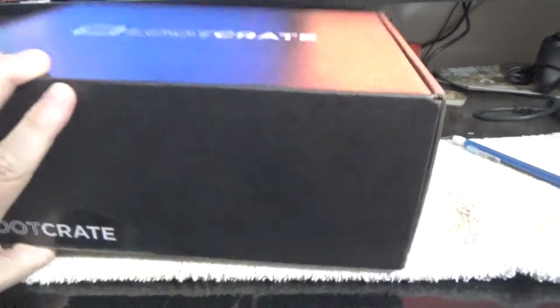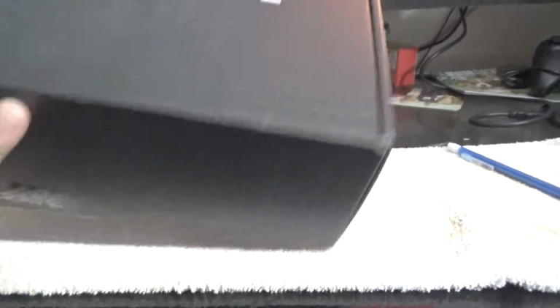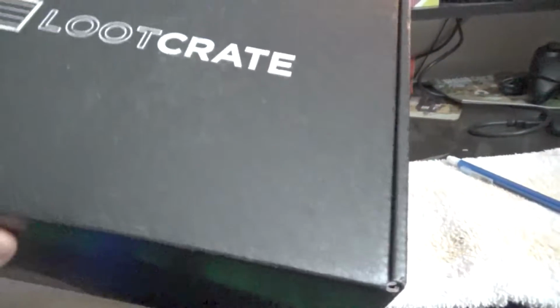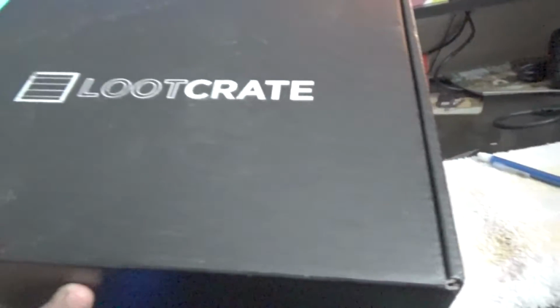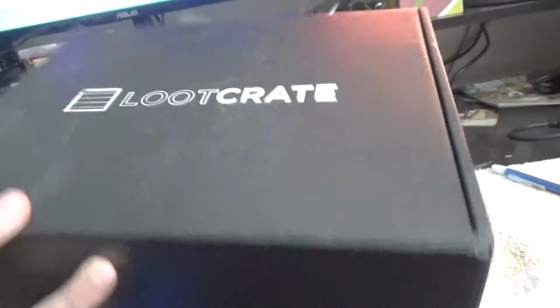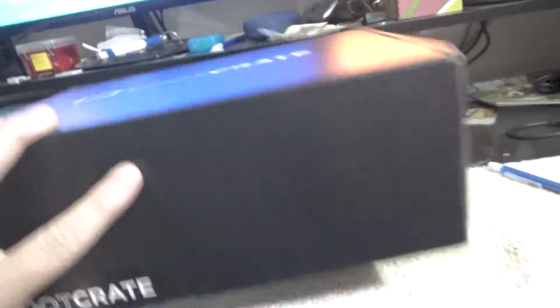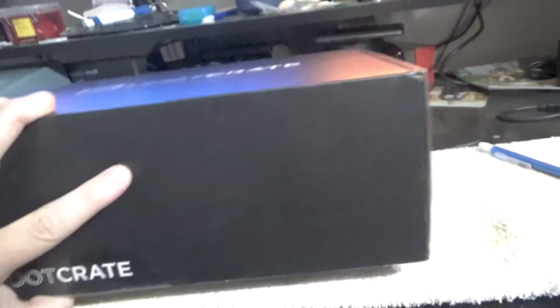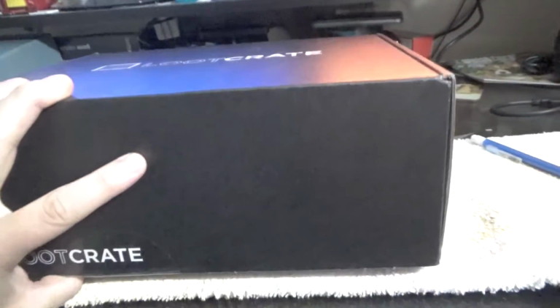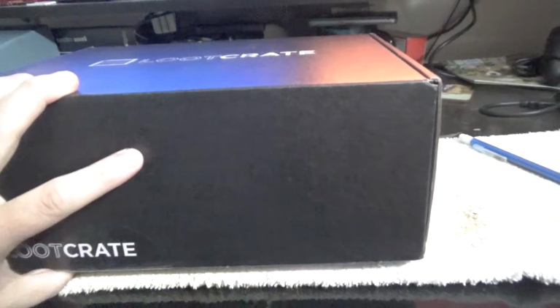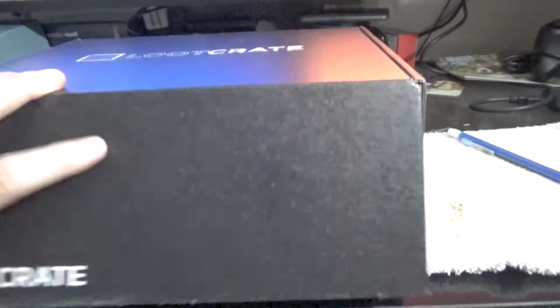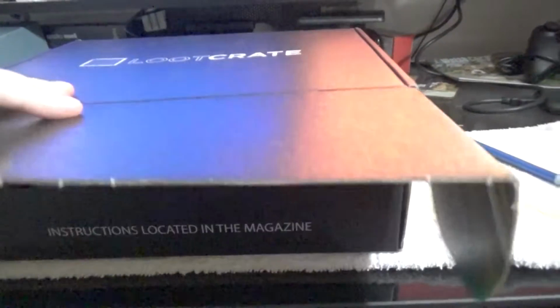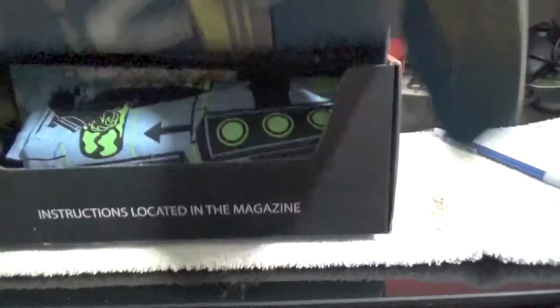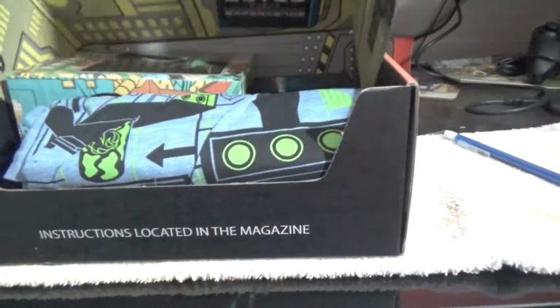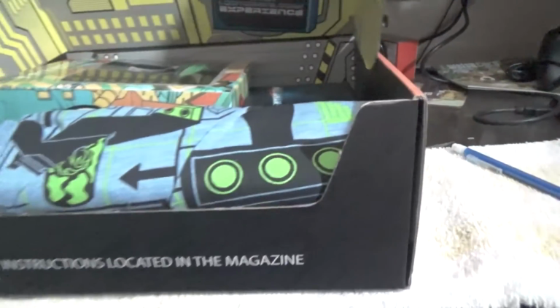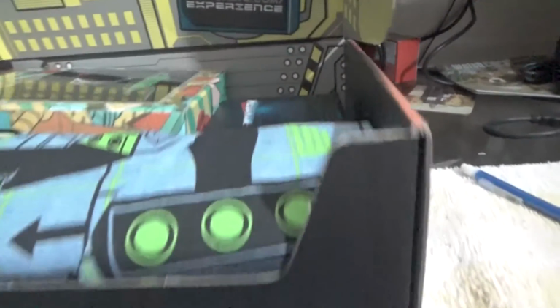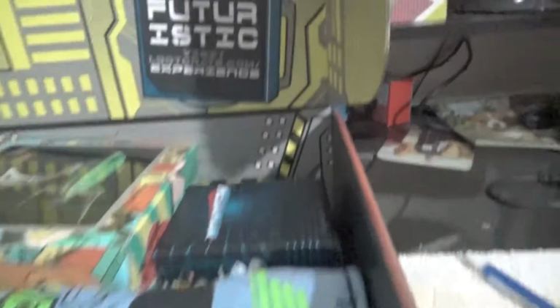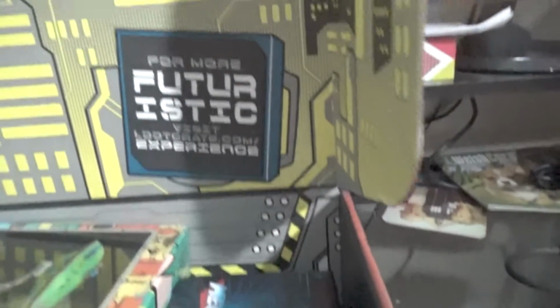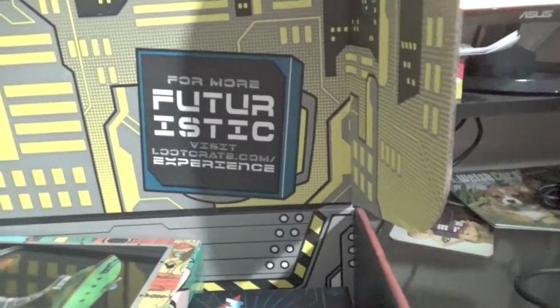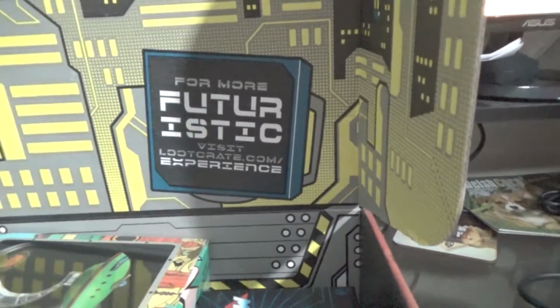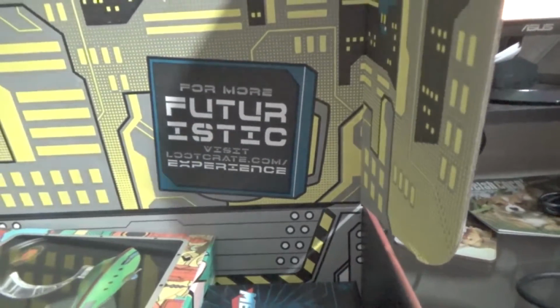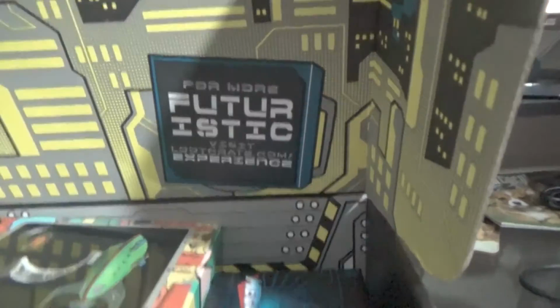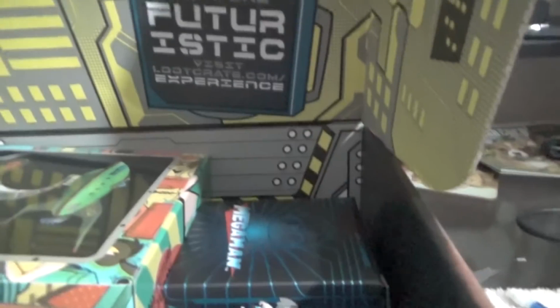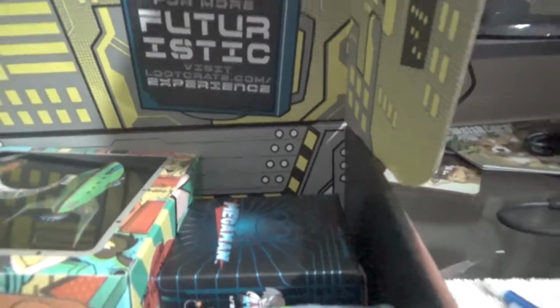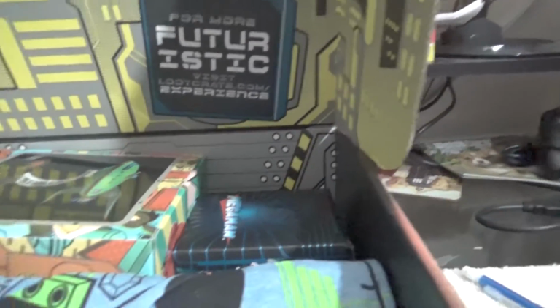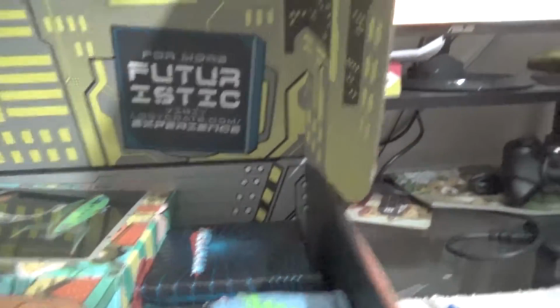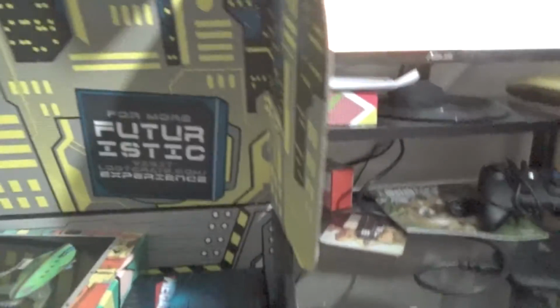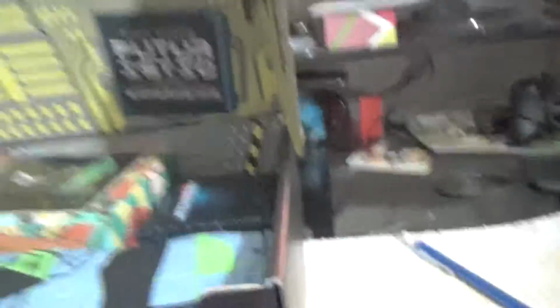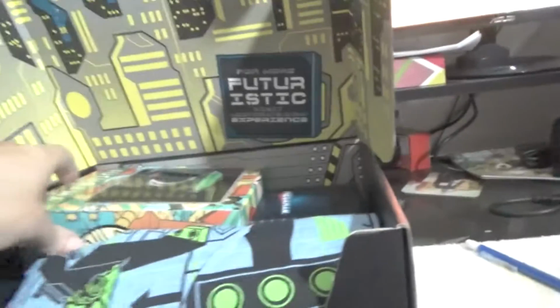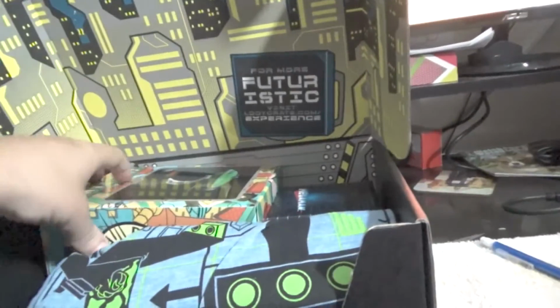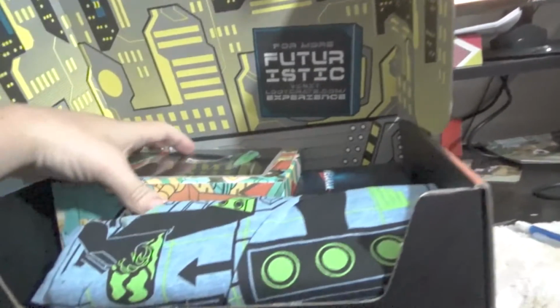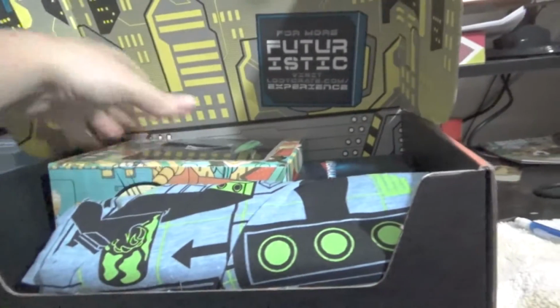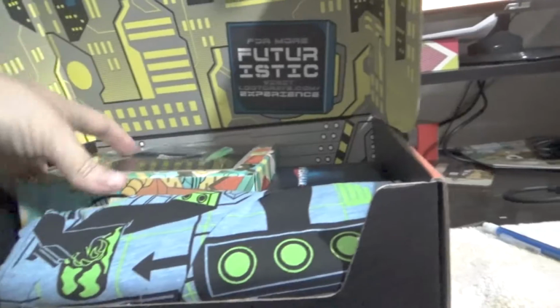This is the new Loot Crate. I believe the theme was futuristic. For more futuristic, visit LootCrate.com/experience. Alright, so let's begin.